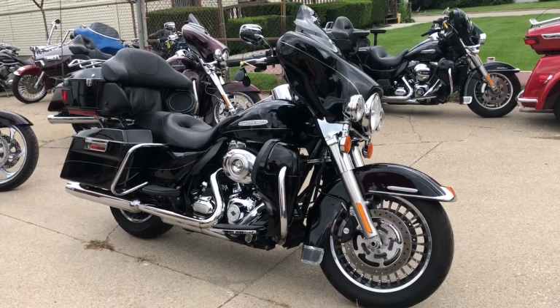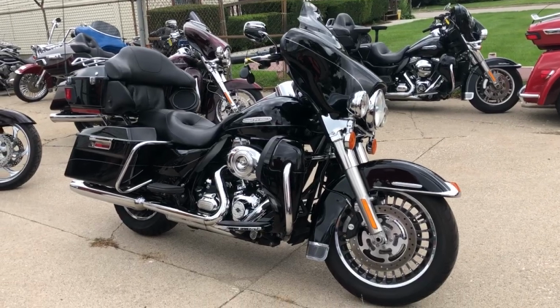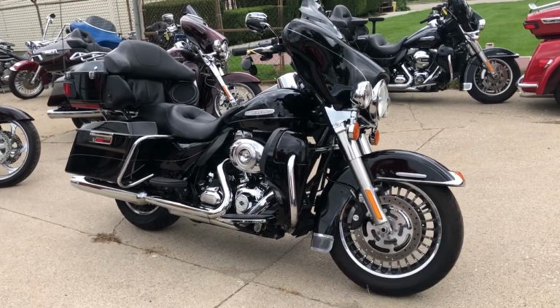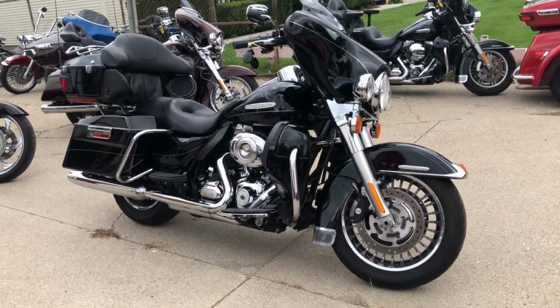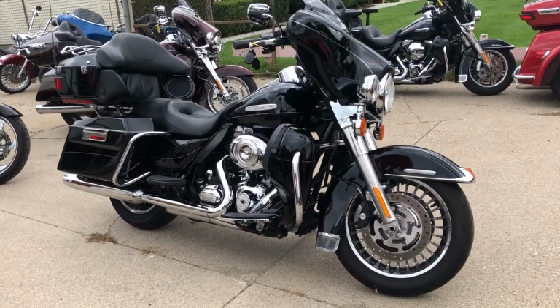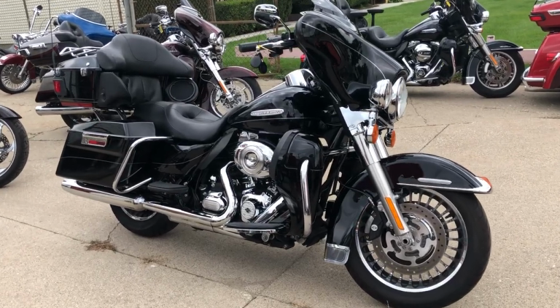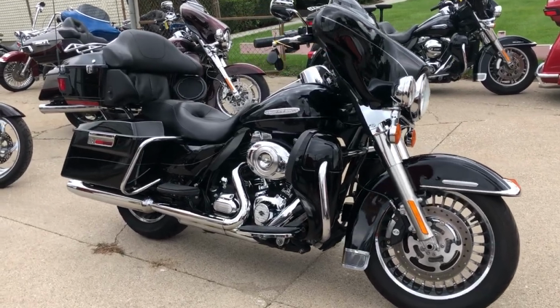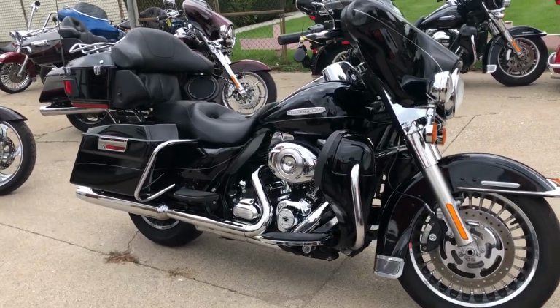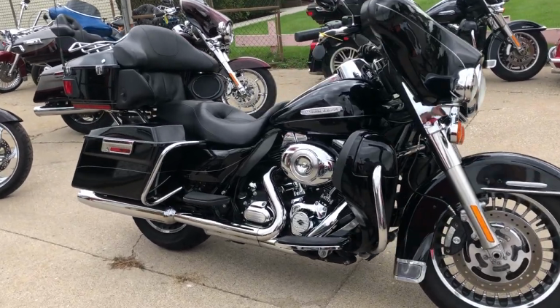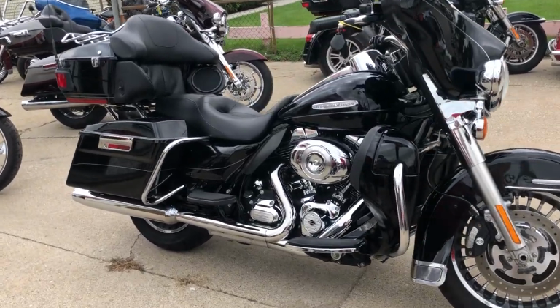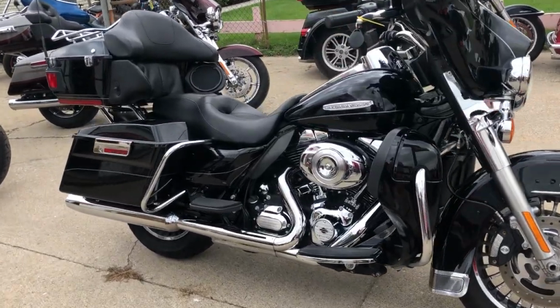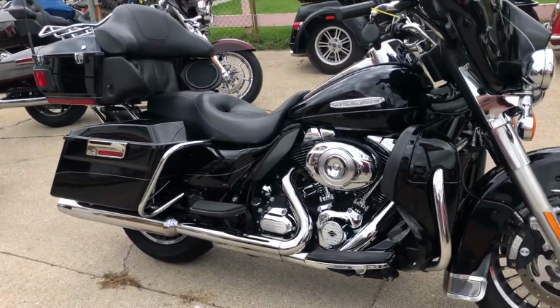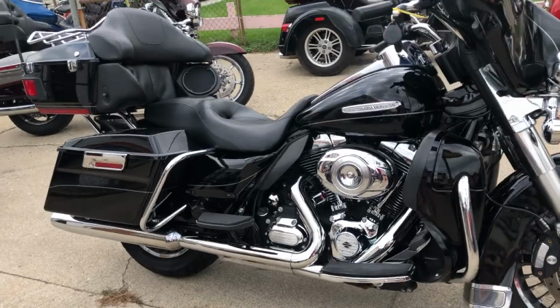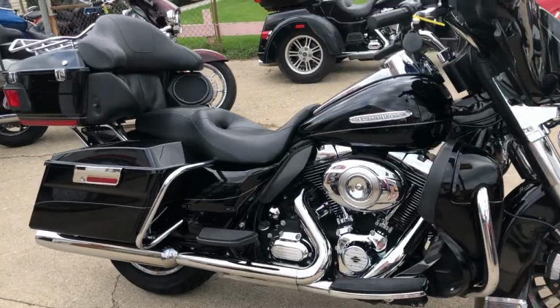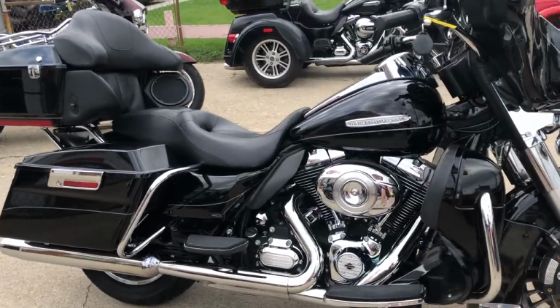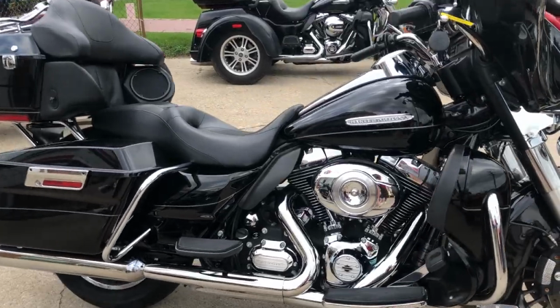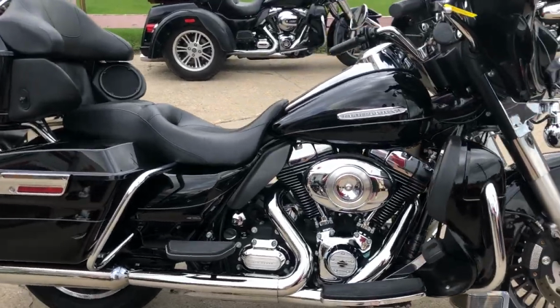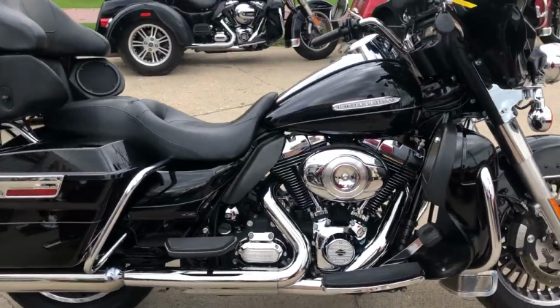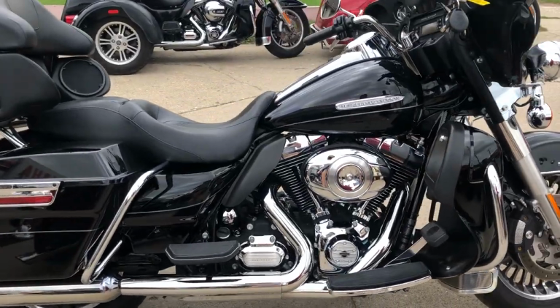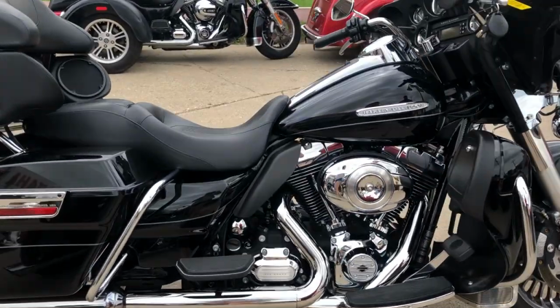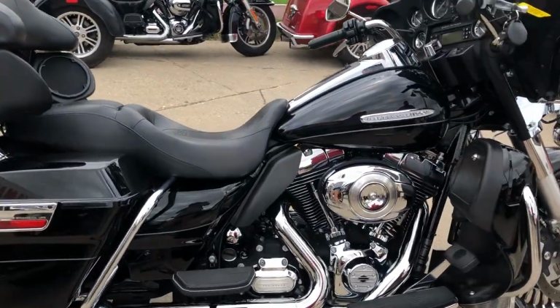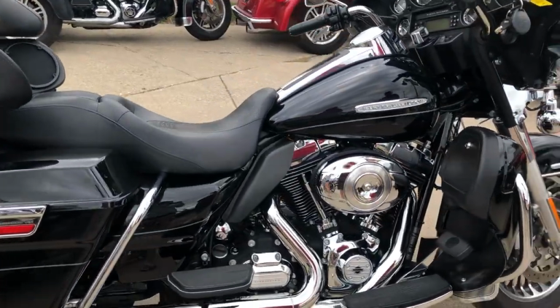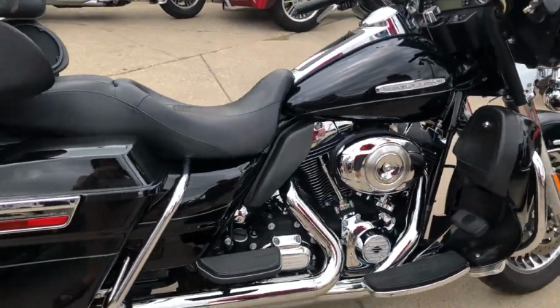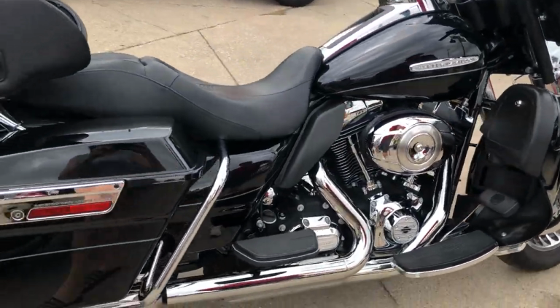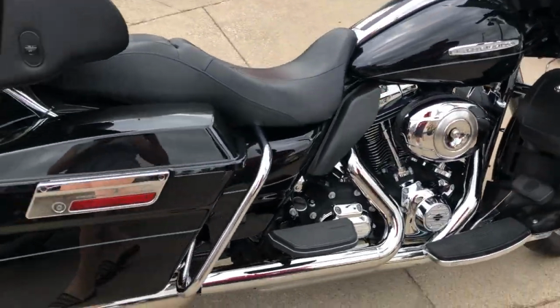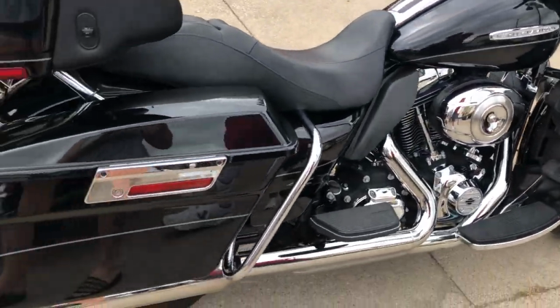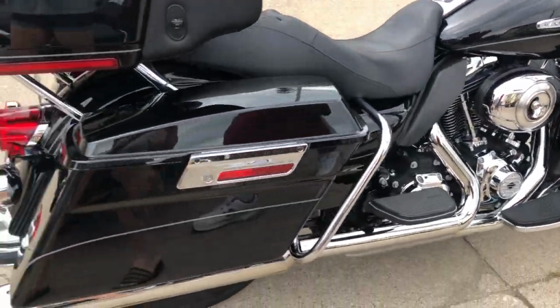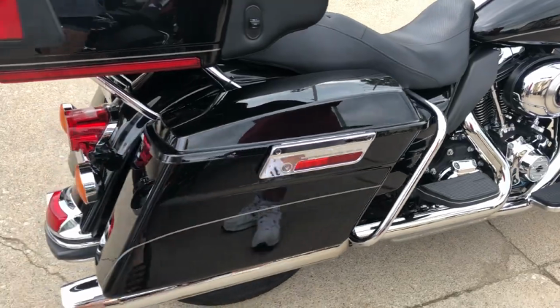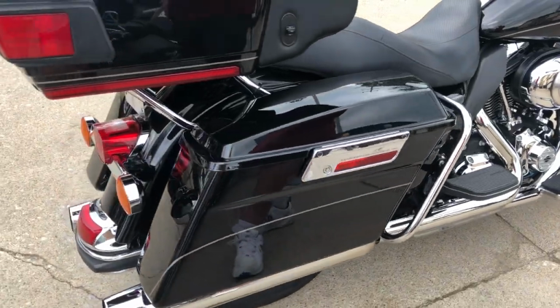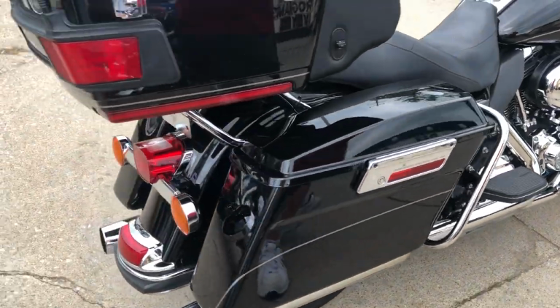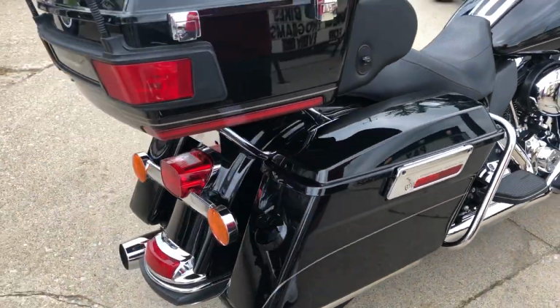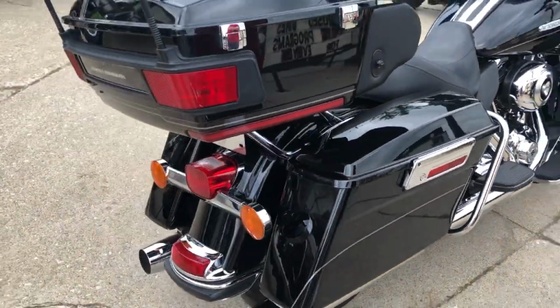Hey guys, ApprovalPowerSports.com here doing some videos on some bikes we just got into the showroom. Check it out — 2013 Ultra Limited for sale, all stock, no modifications.